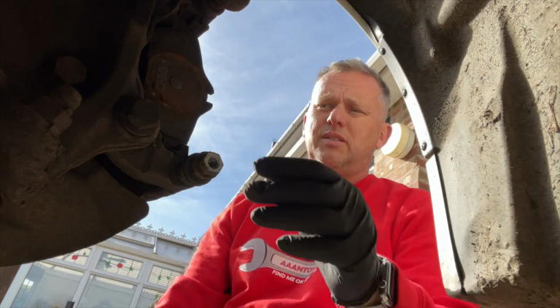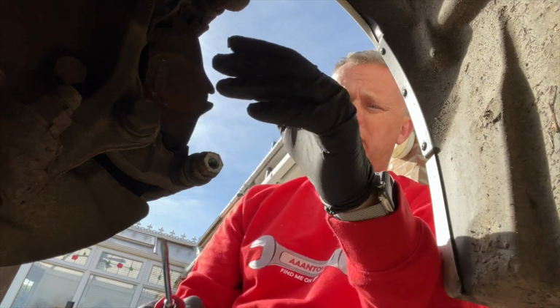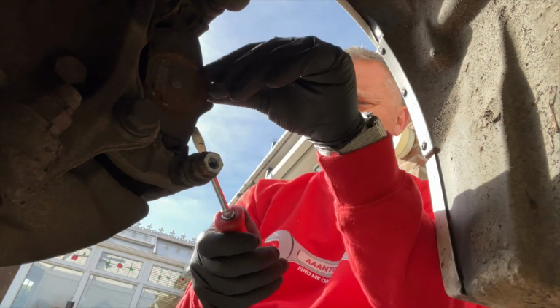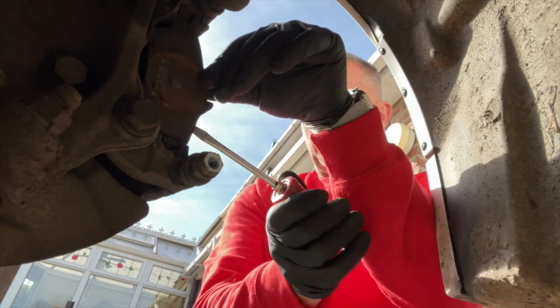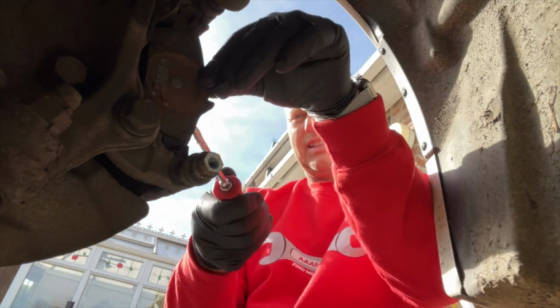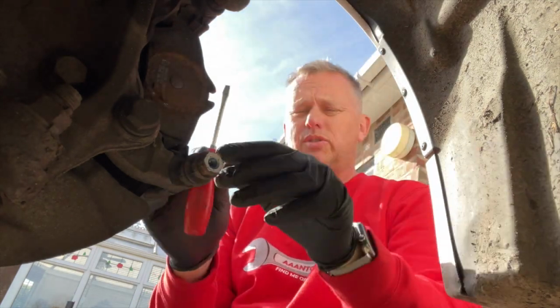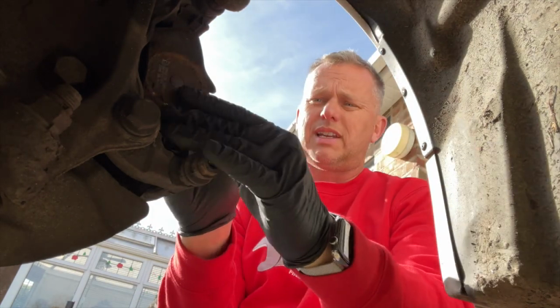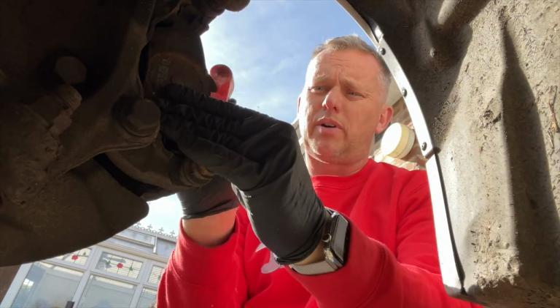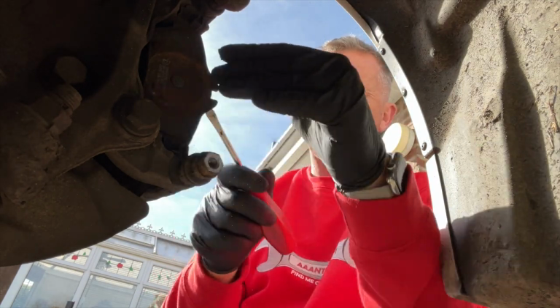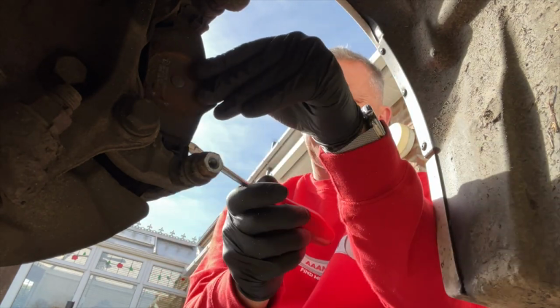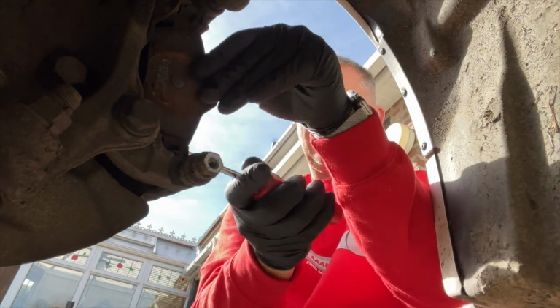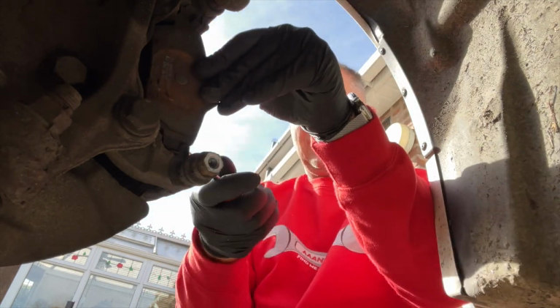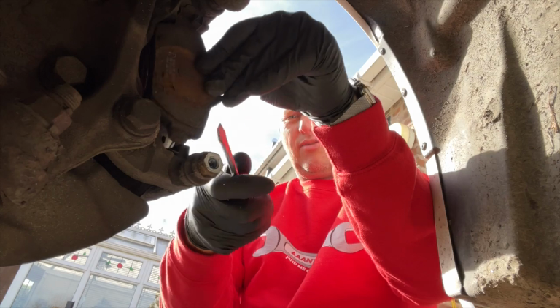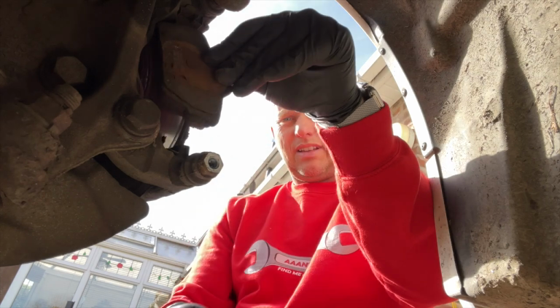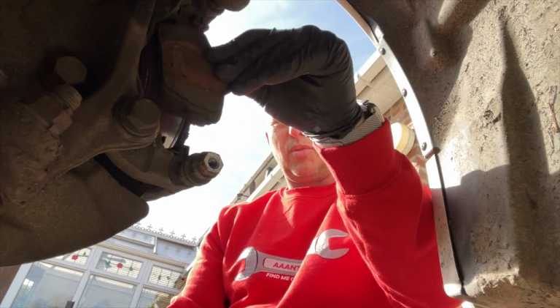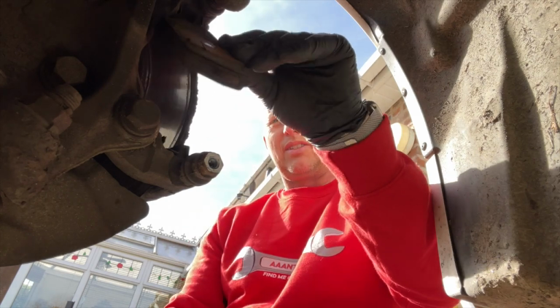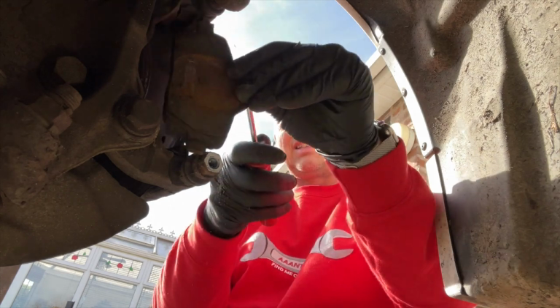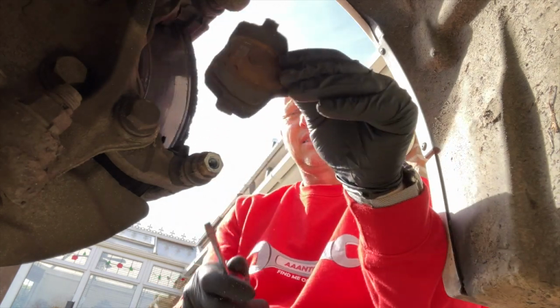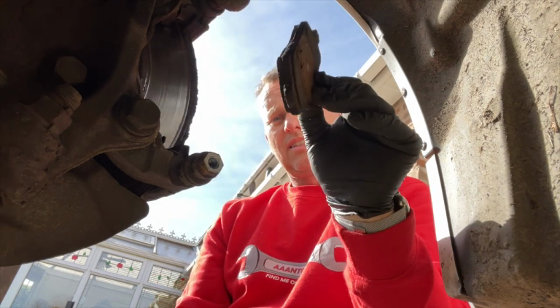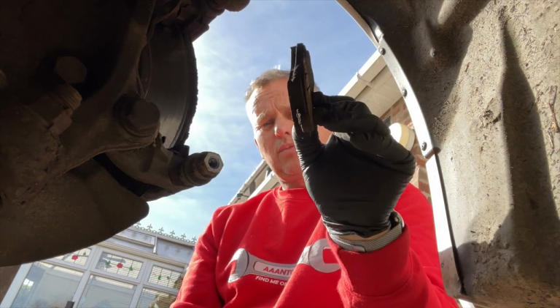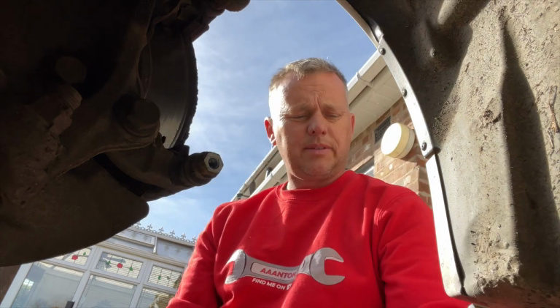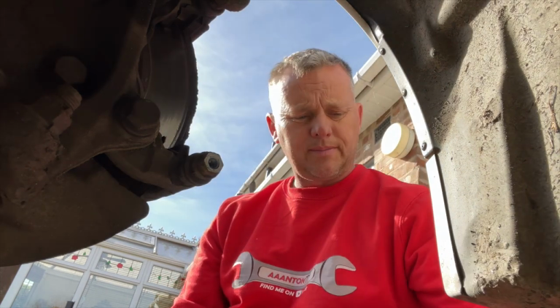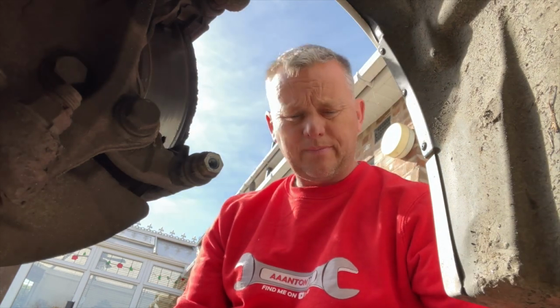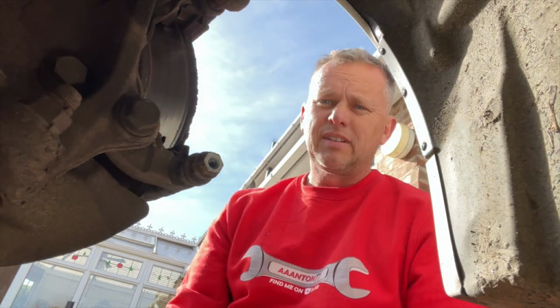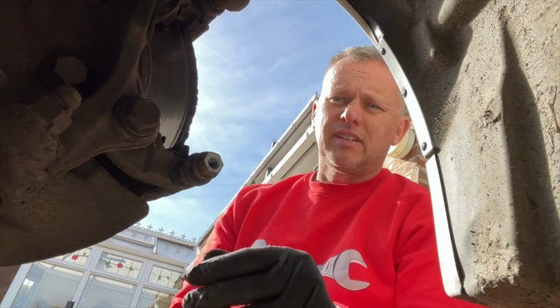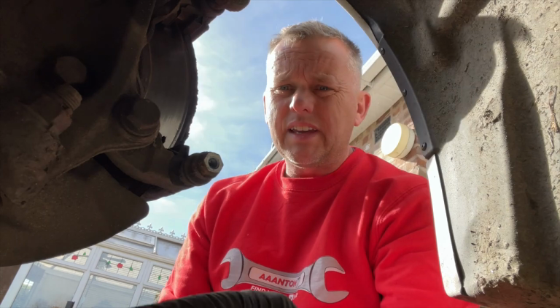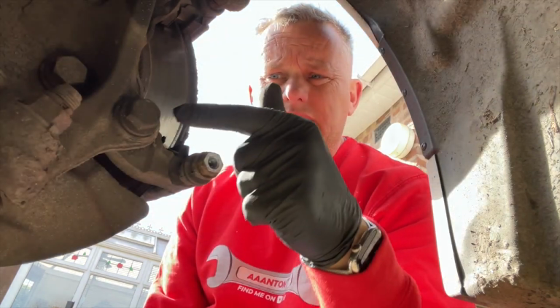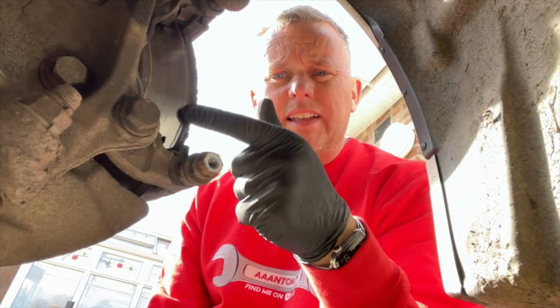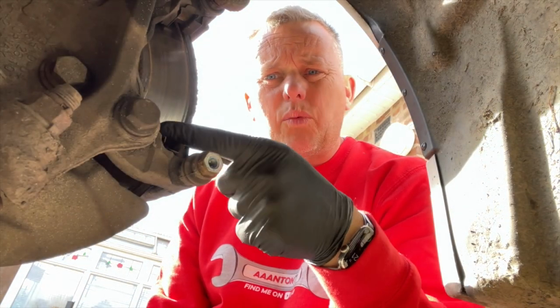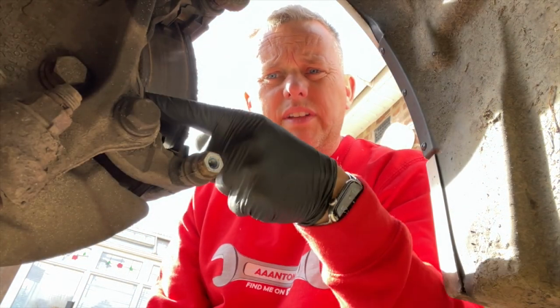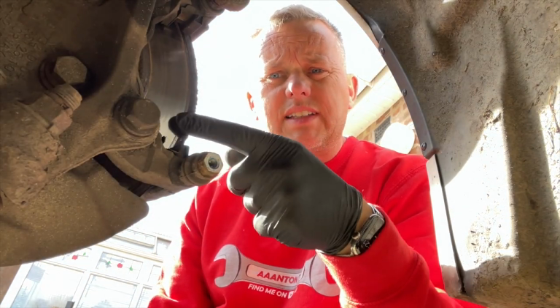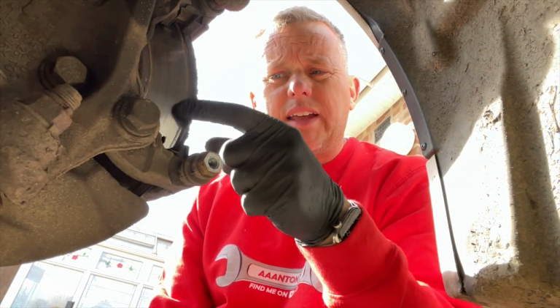With that up there we can now pop the pads out — just tap them, give them a bit of a lever, and they come out nice and easy. There's one. You can actually see now that the wear on the disc is a little bit there.